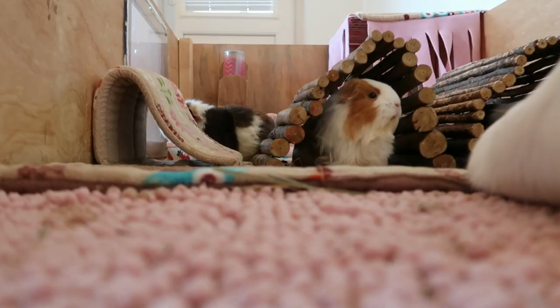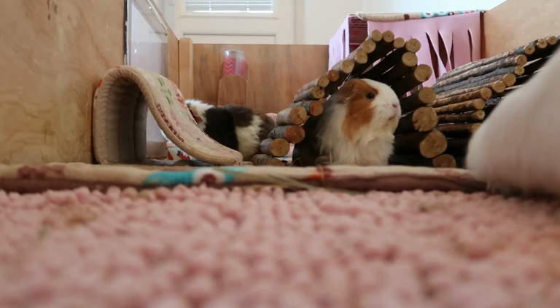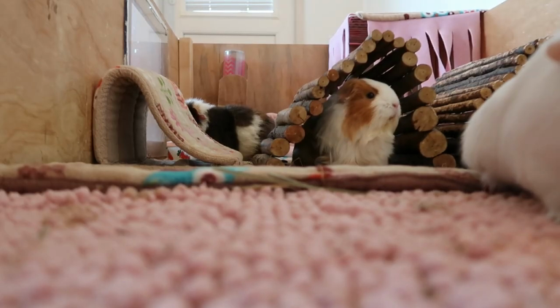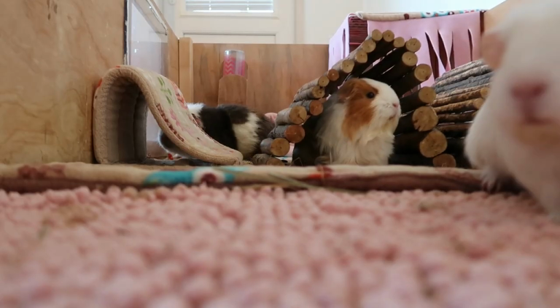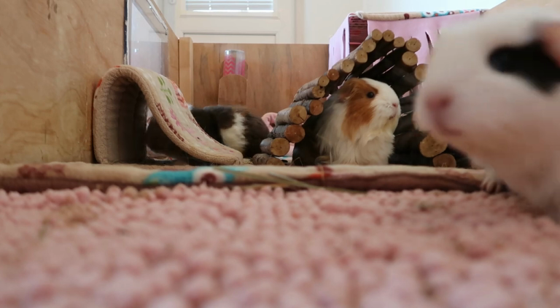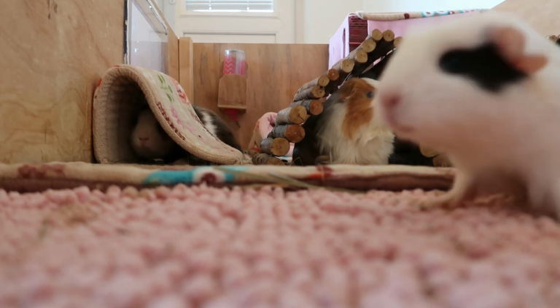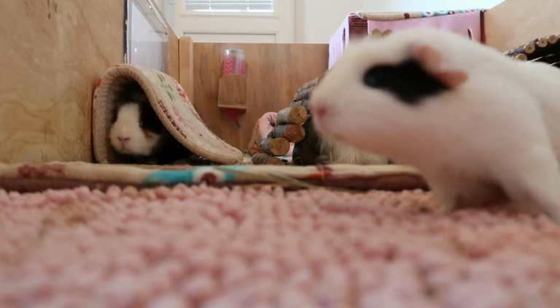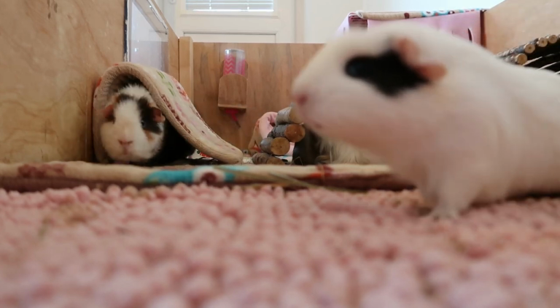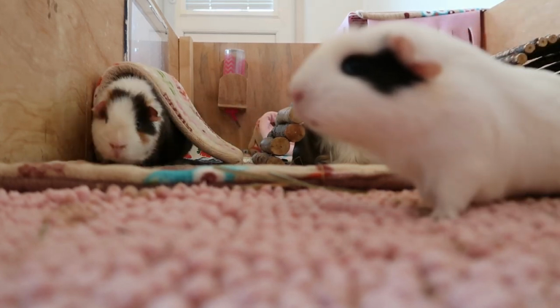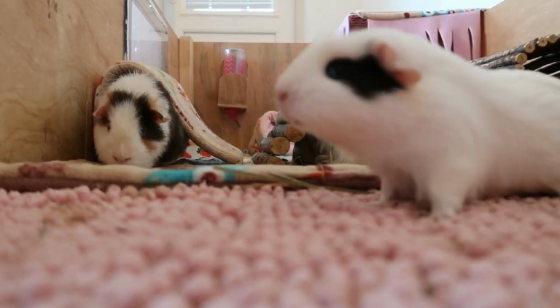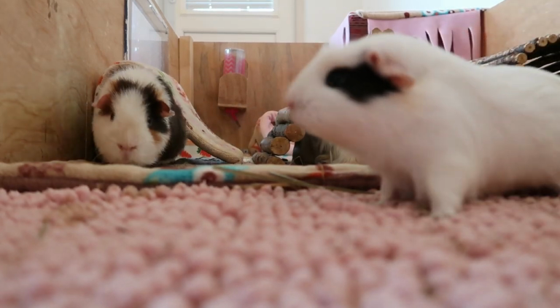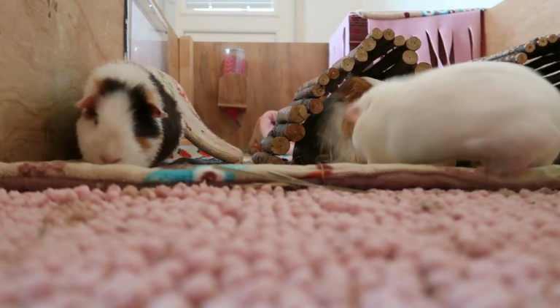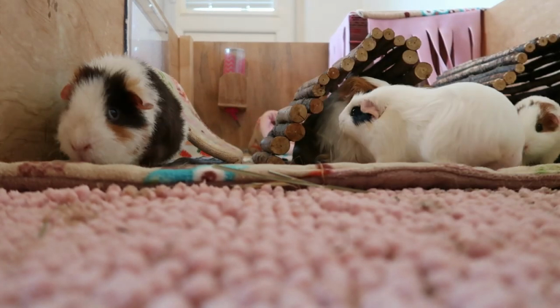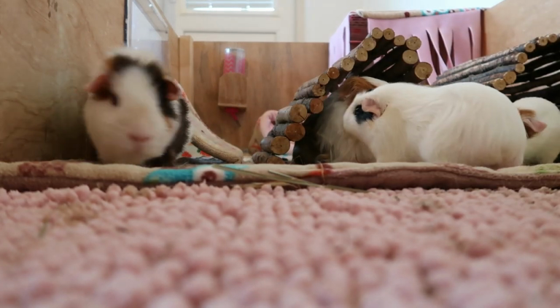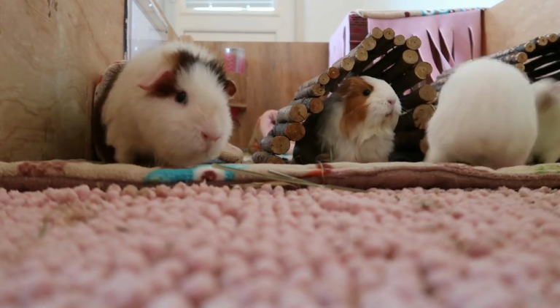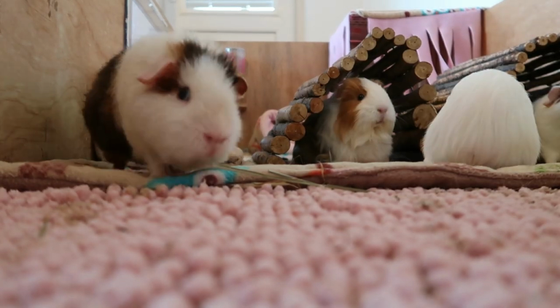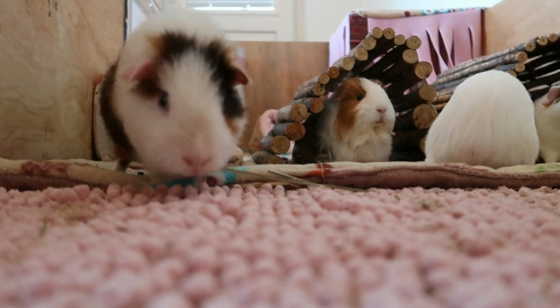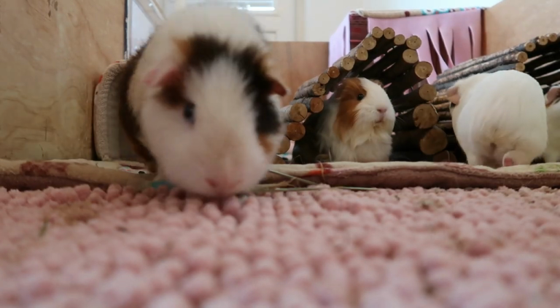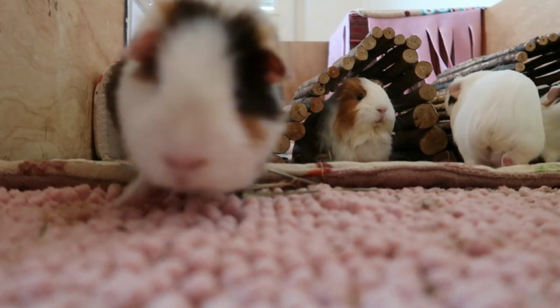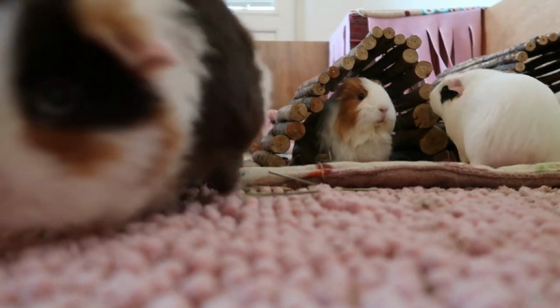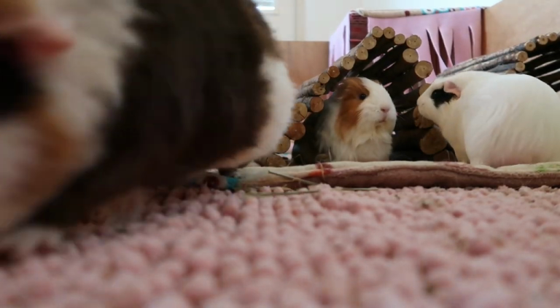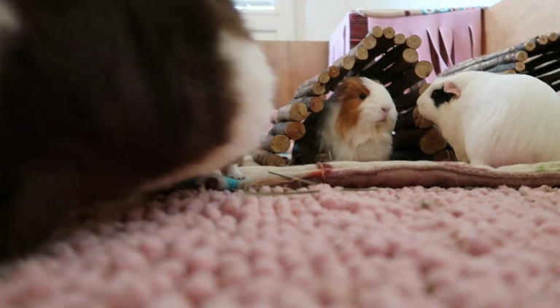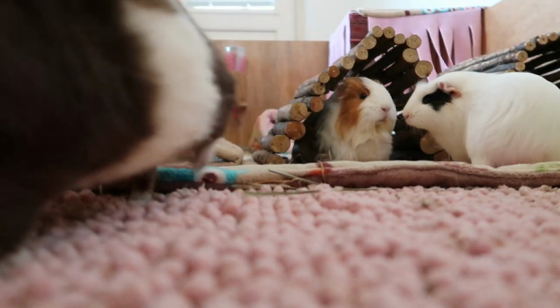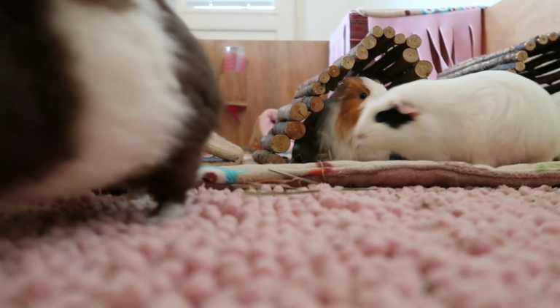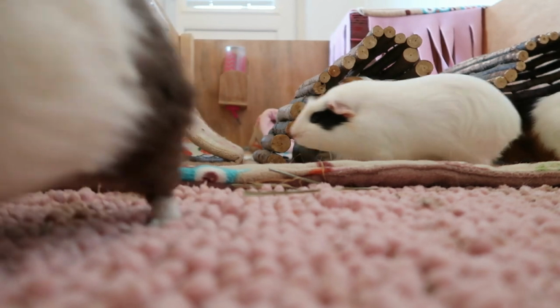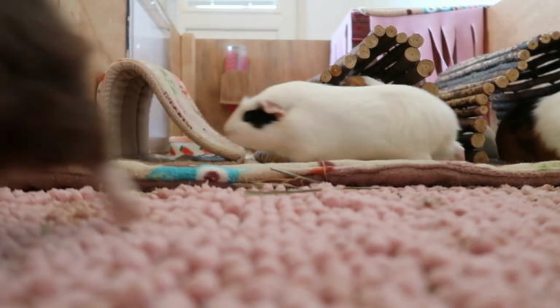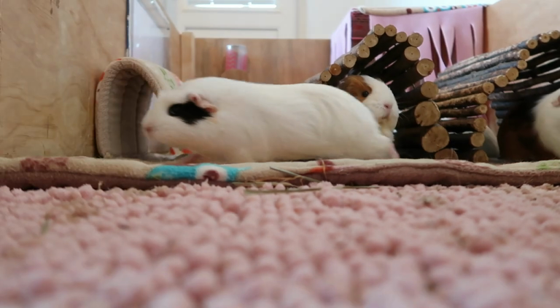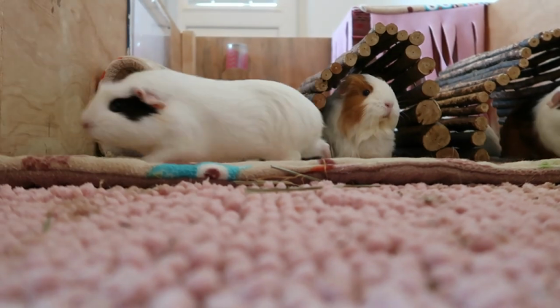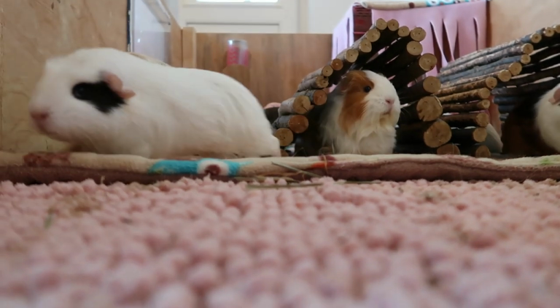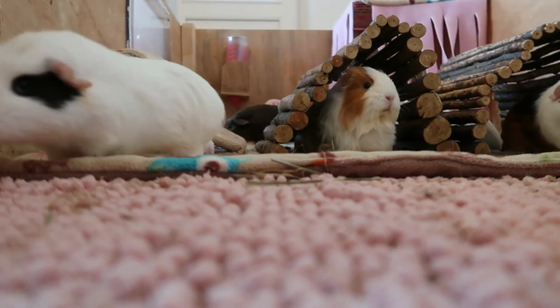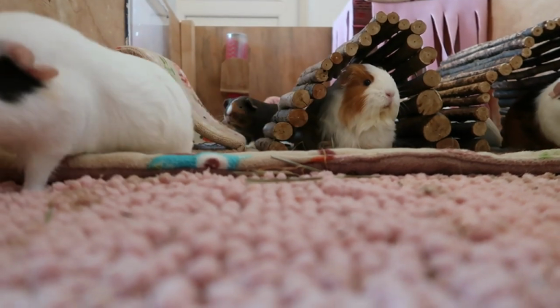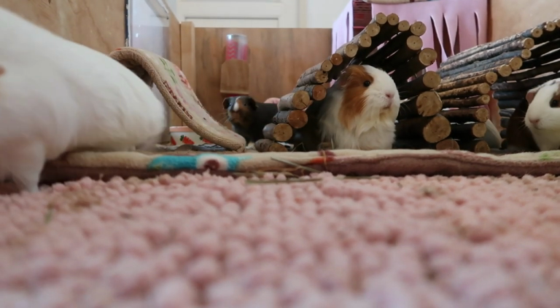Baby guinea pigs don't need cleaning. The mums will do this for them and it can sometimes take up to a few days, so don't panic if they still have some blood on them.